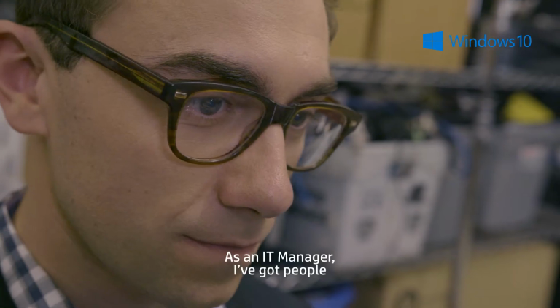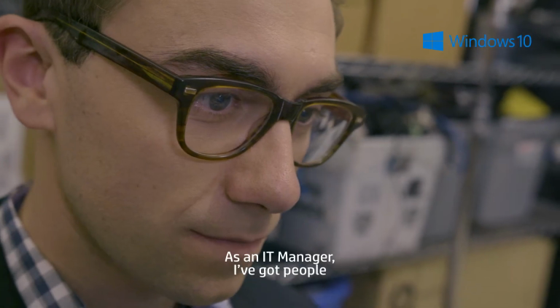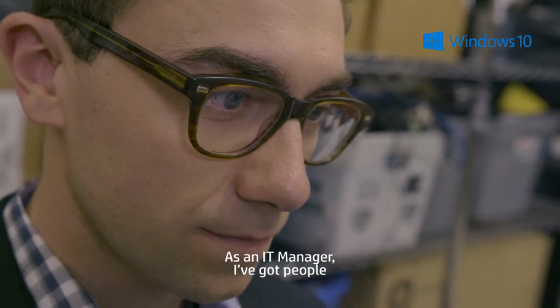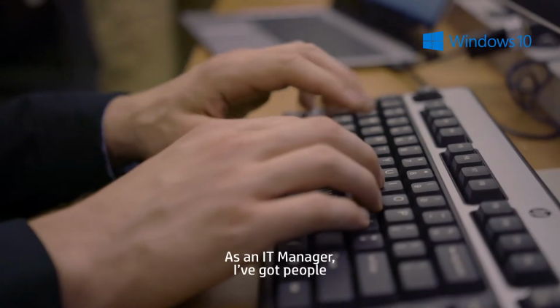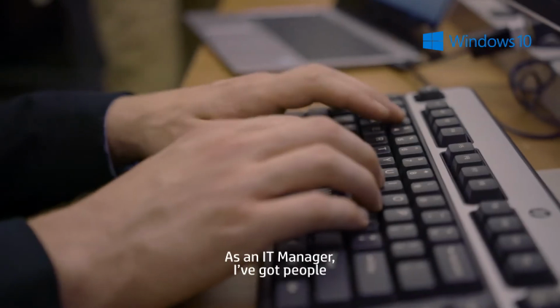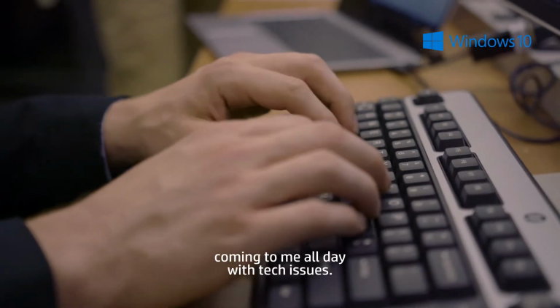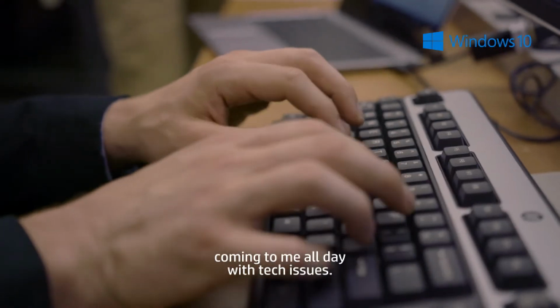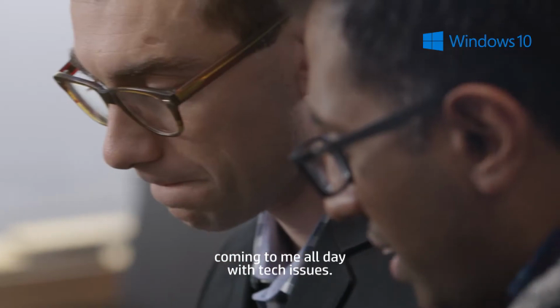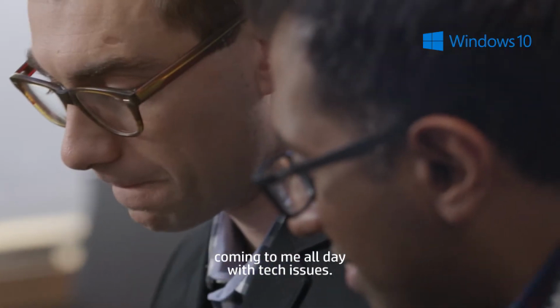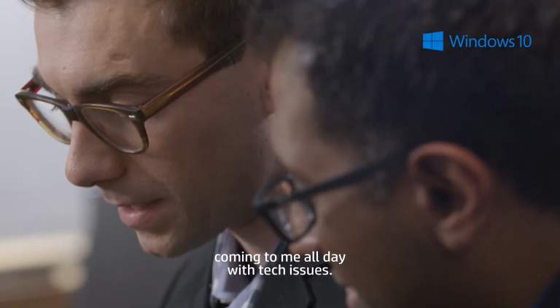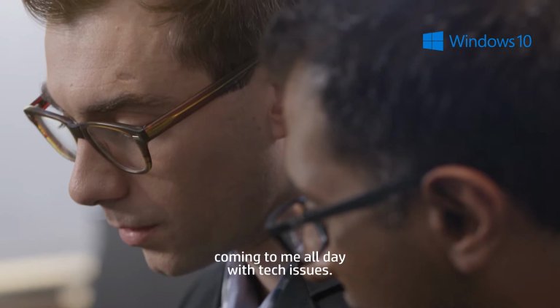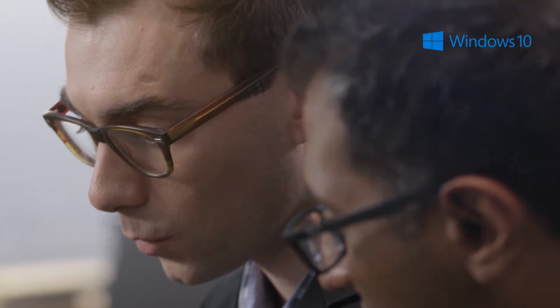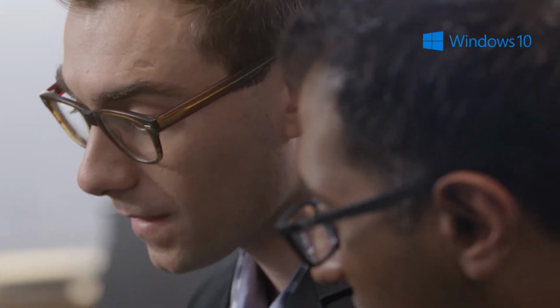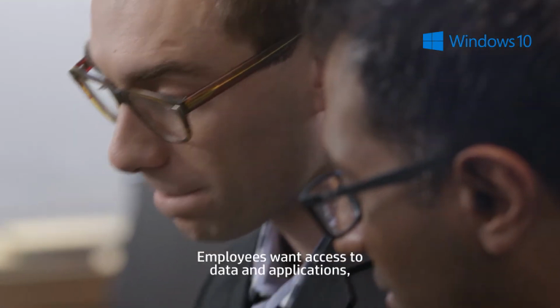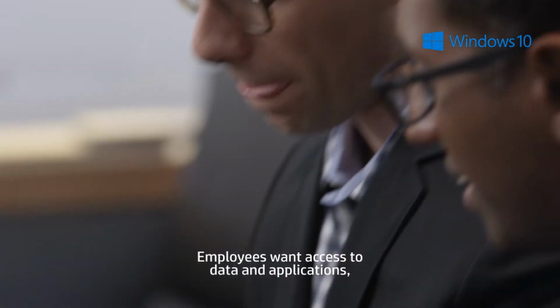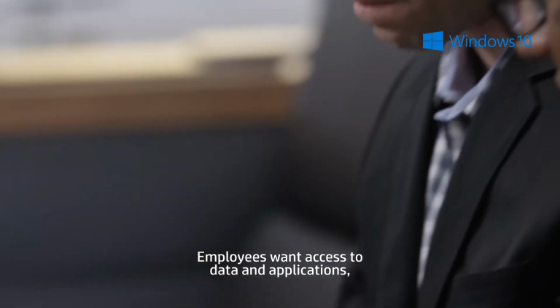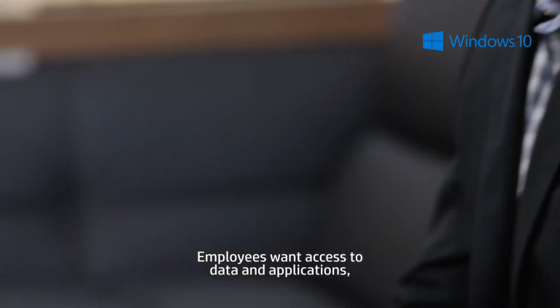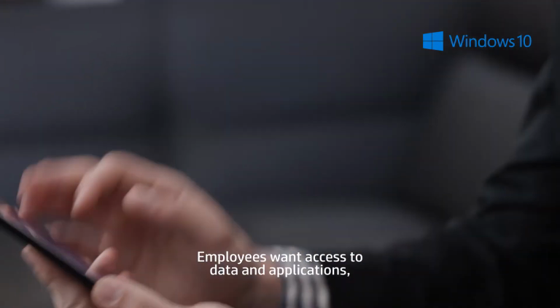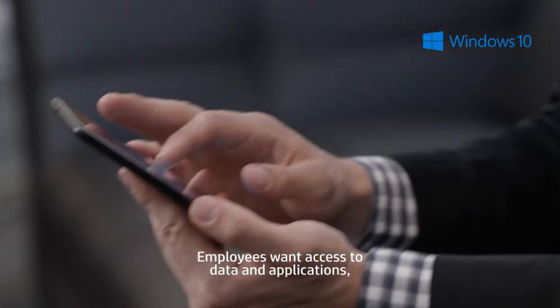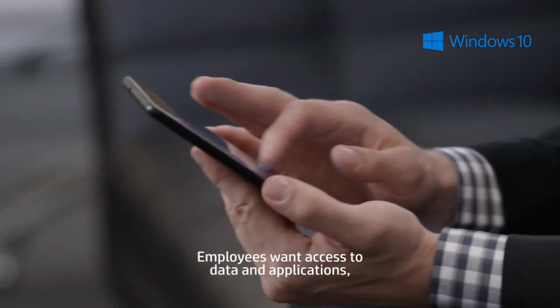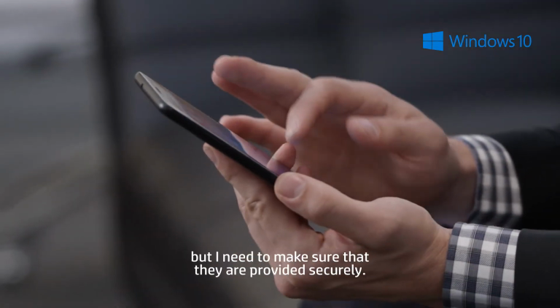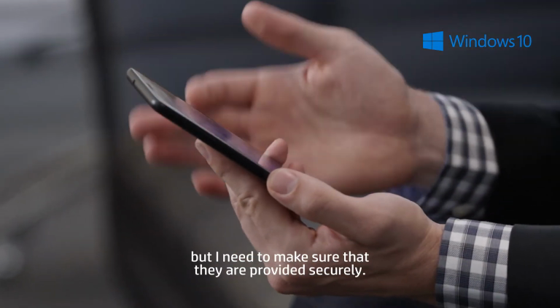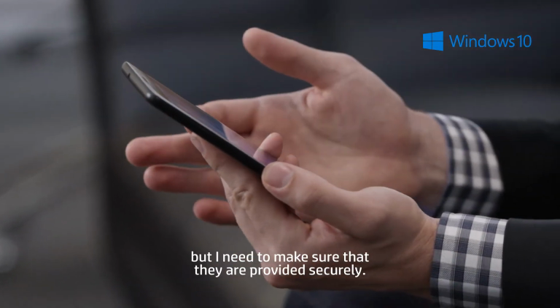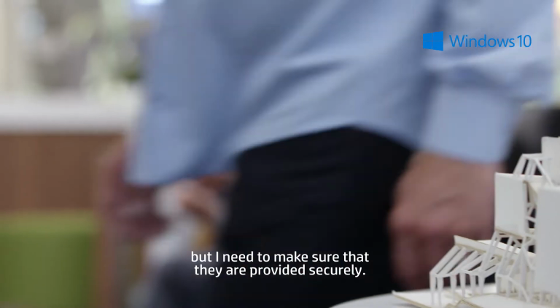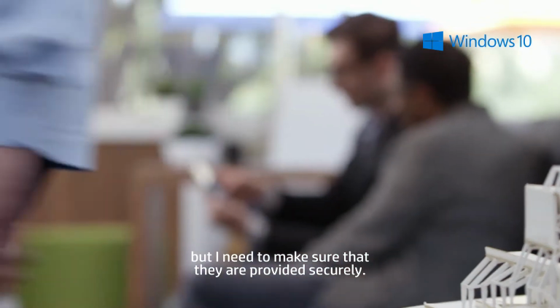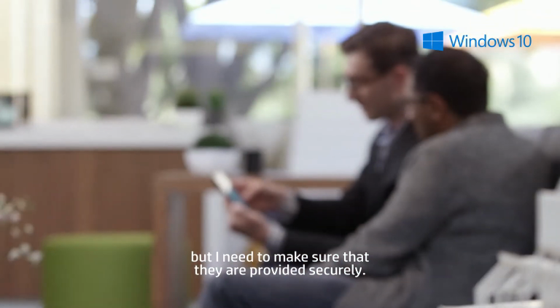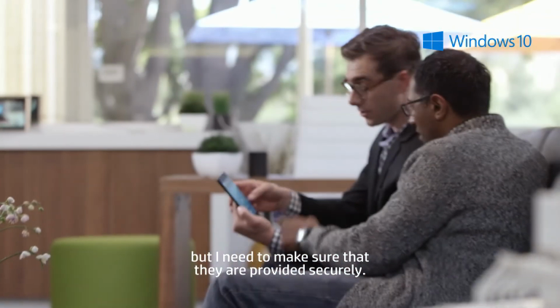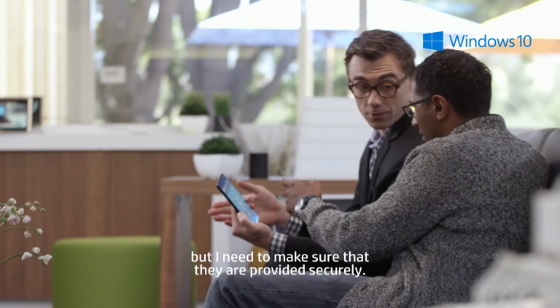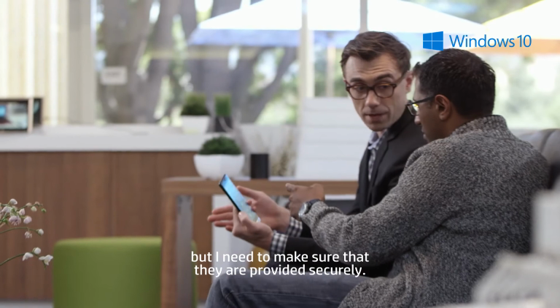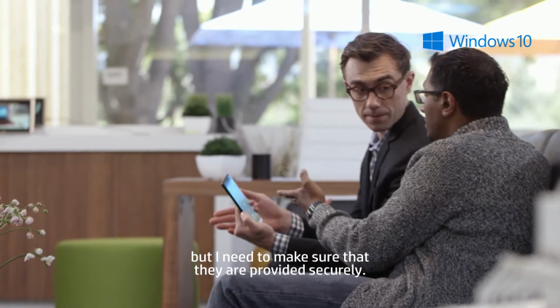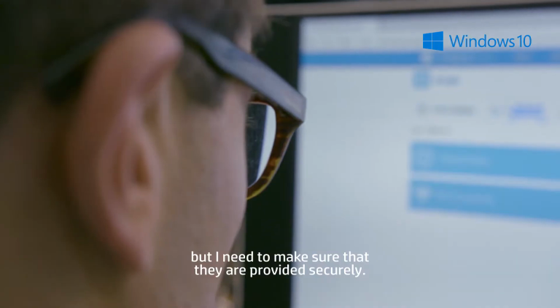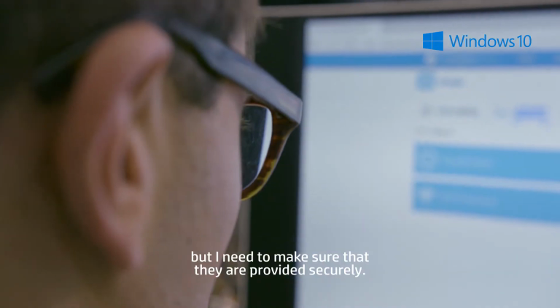As an IT manager, I've got people coming to me all day with tech issues. Employees want access to data and applications, but I need to make sure that they are provided securely.